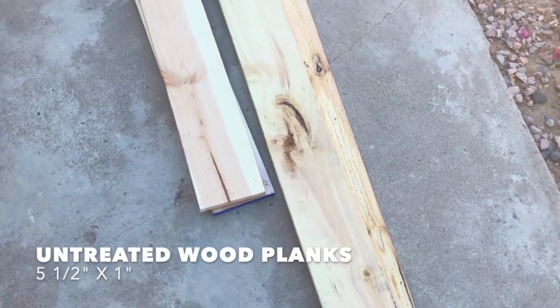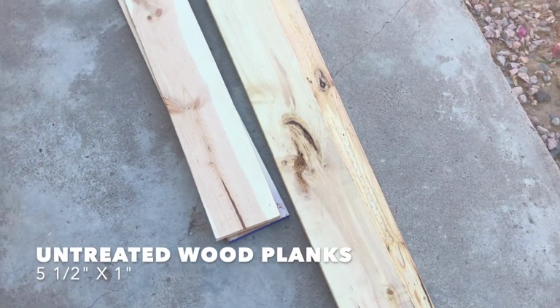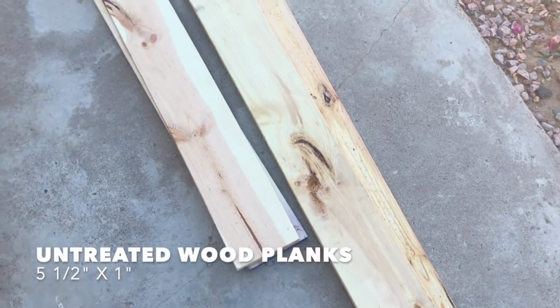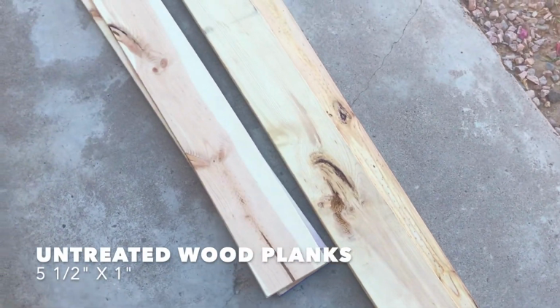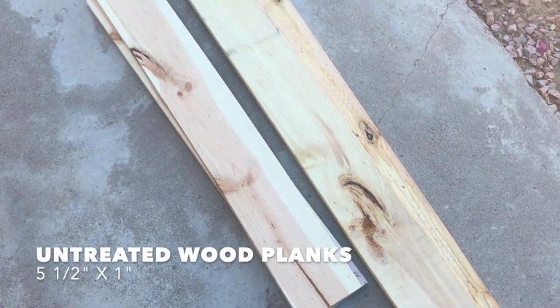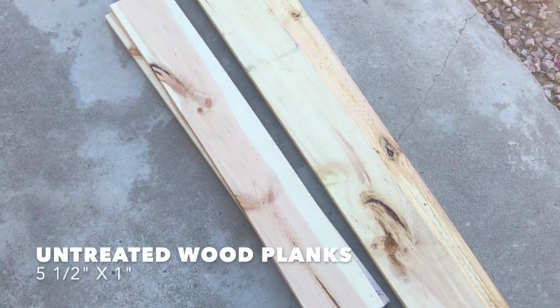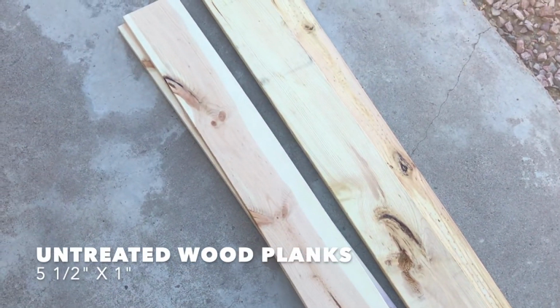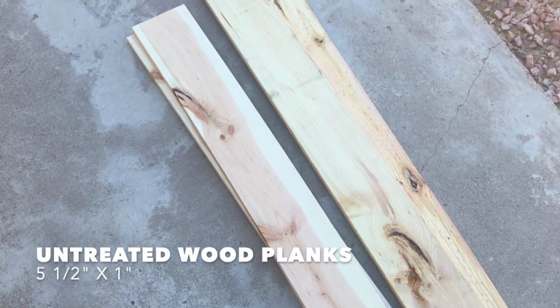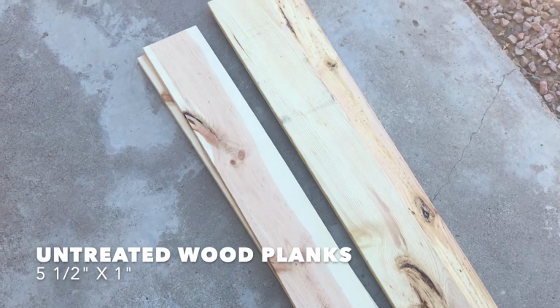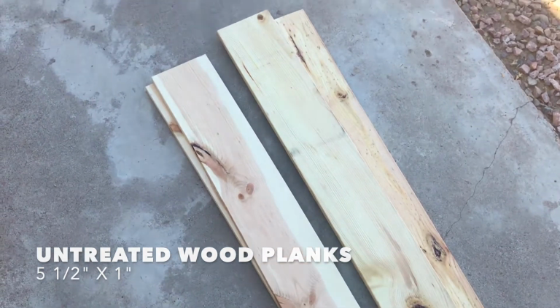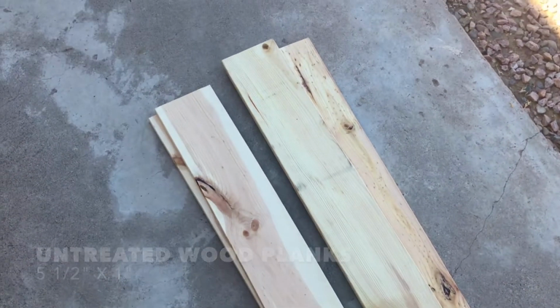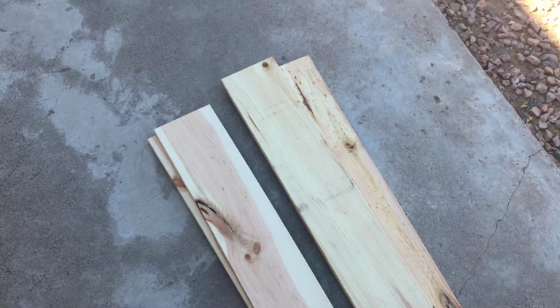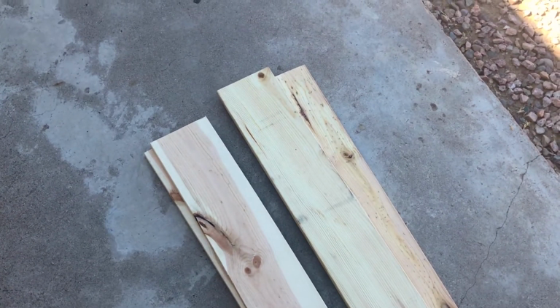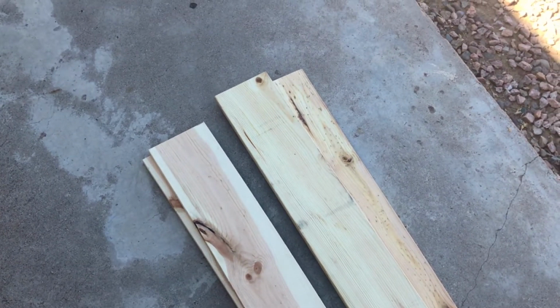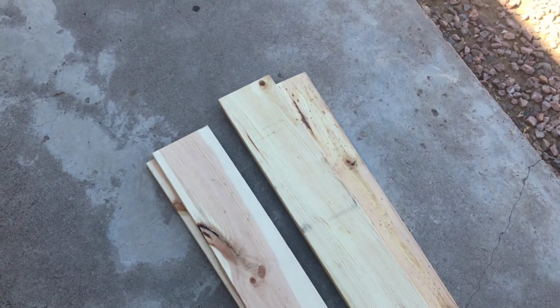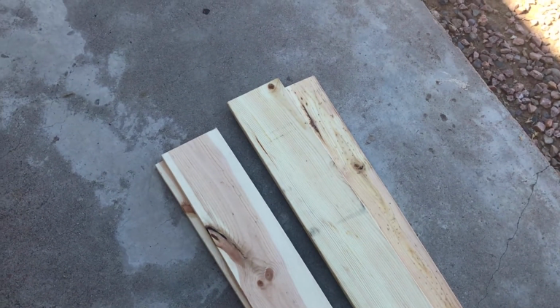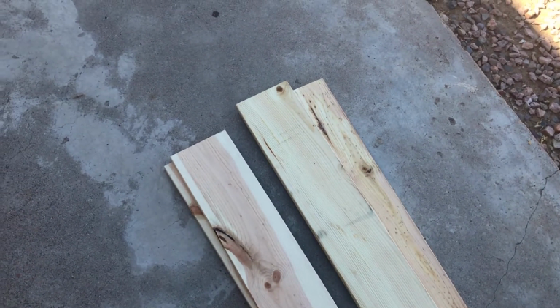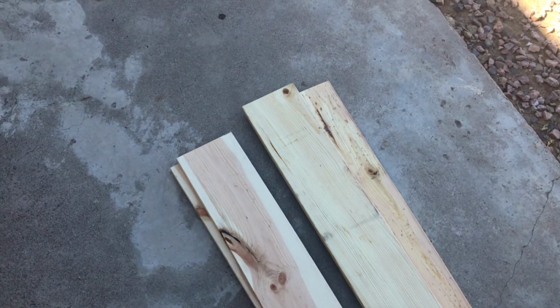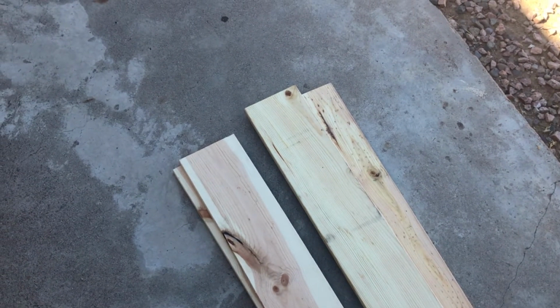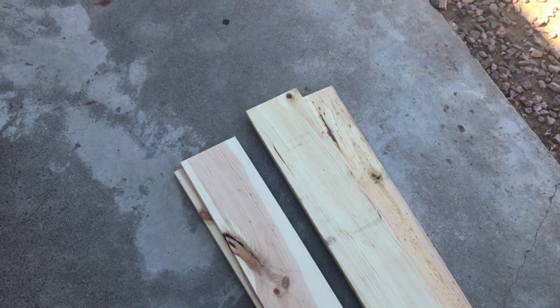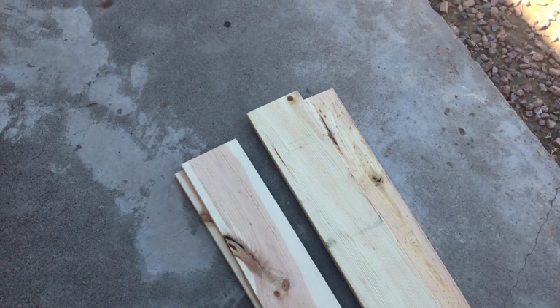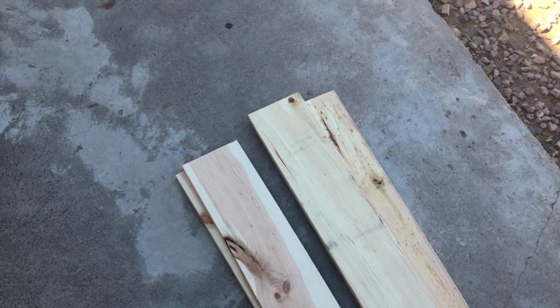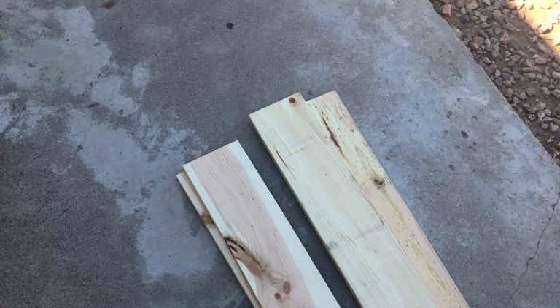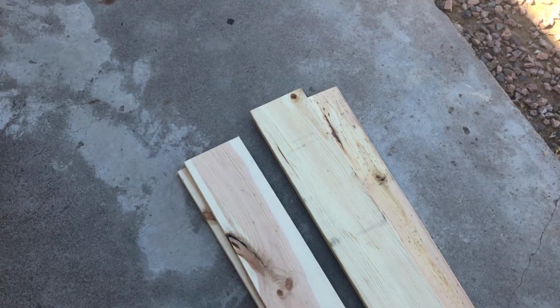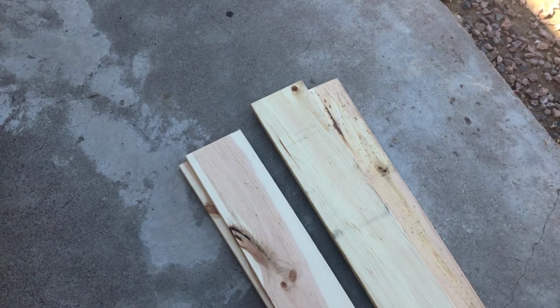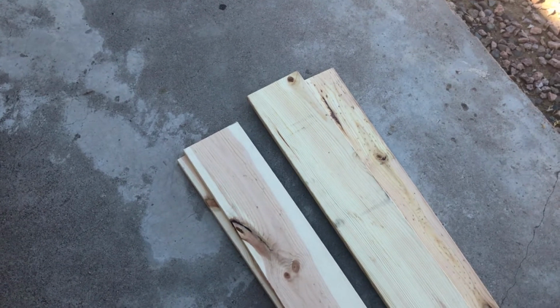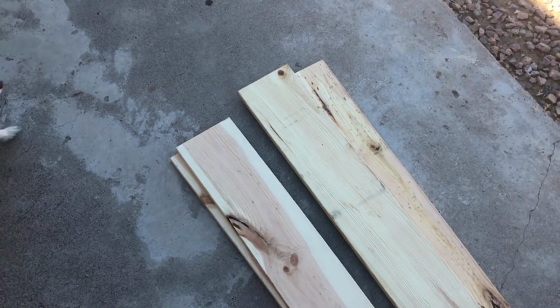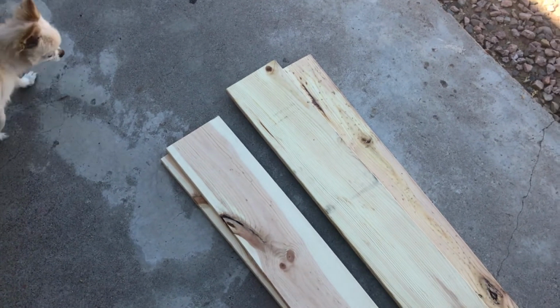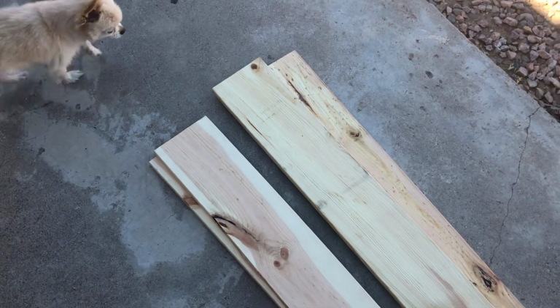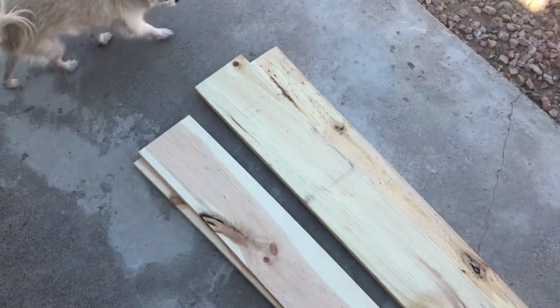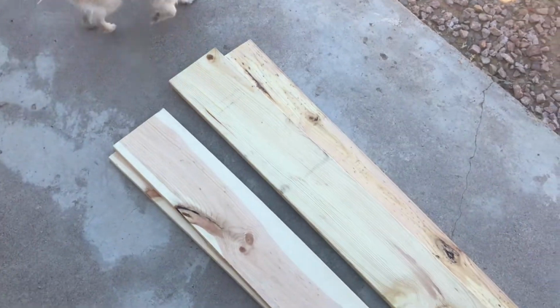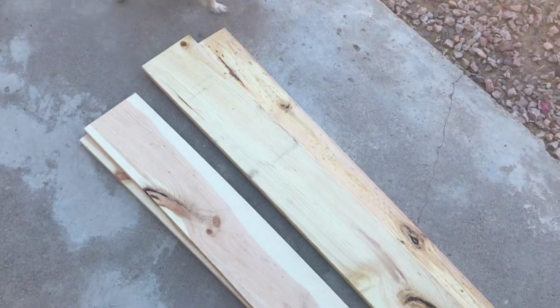I bought these at Home Depot in the clearance section for 70% off. These wood planks have splits and a little bit of cracks here and there, but they would work great for garden beds.